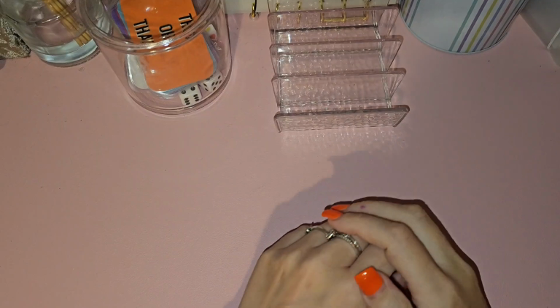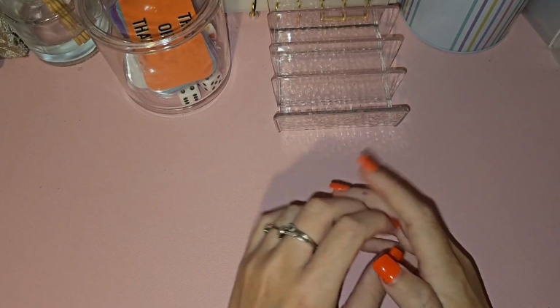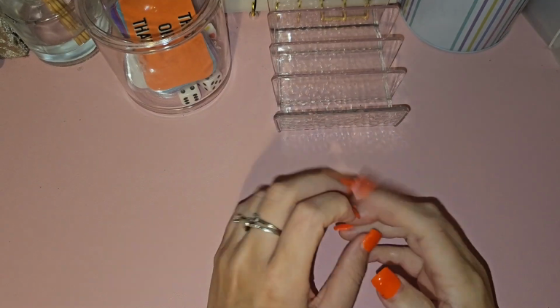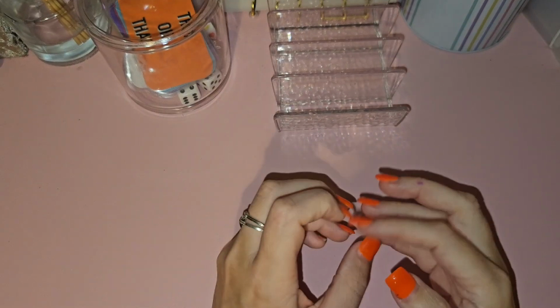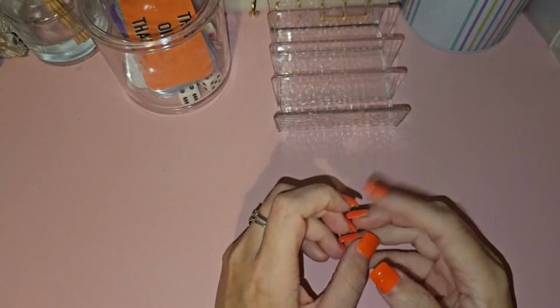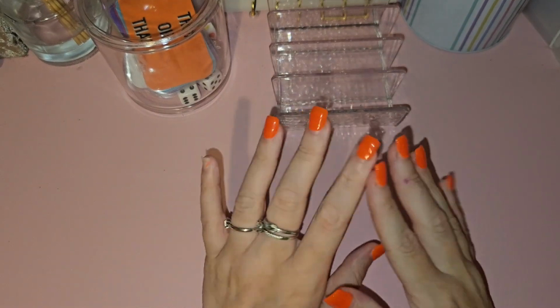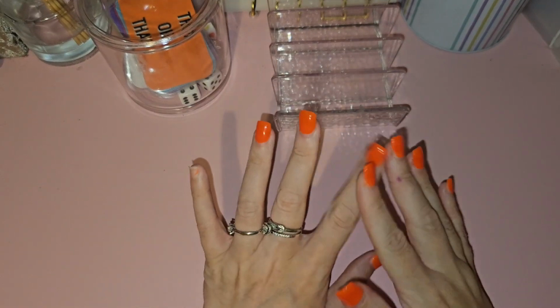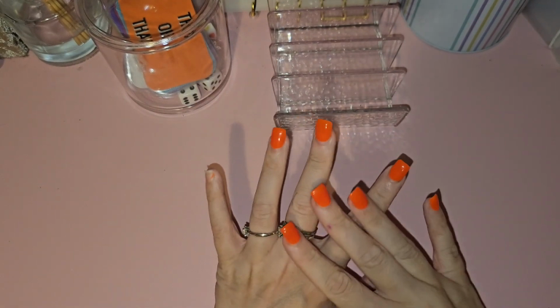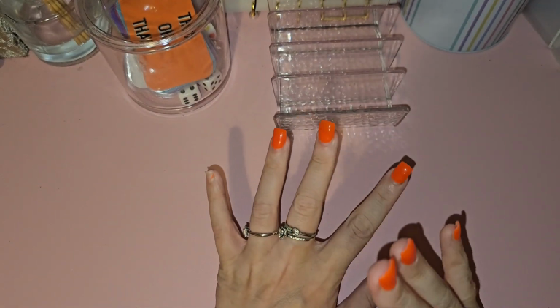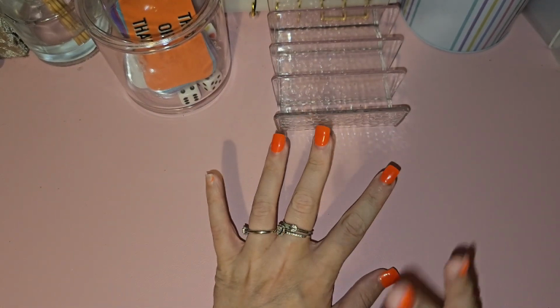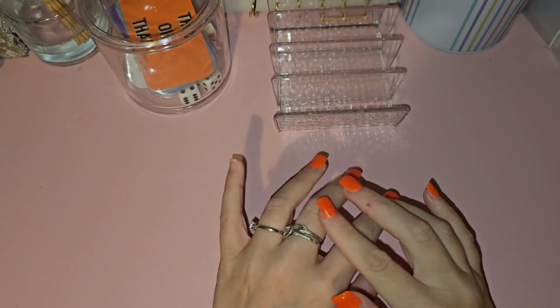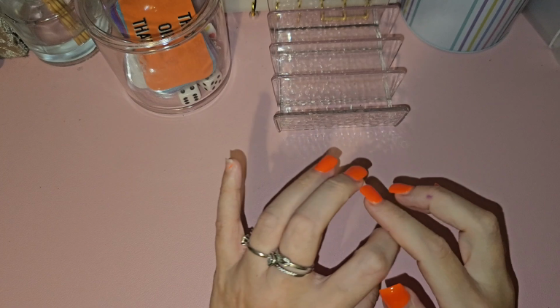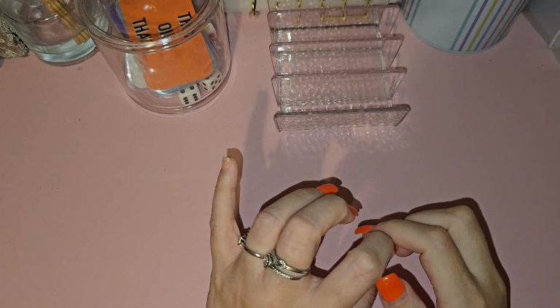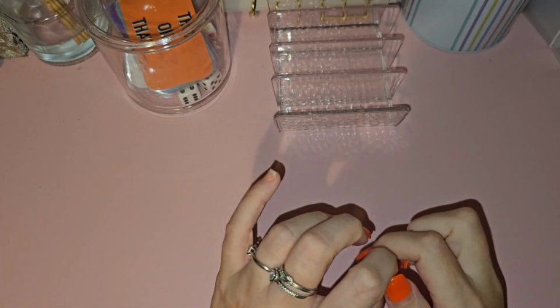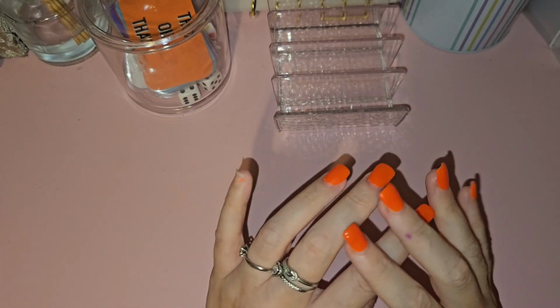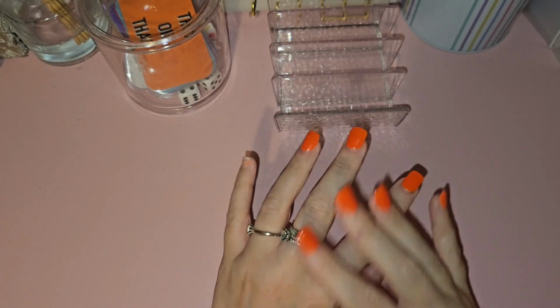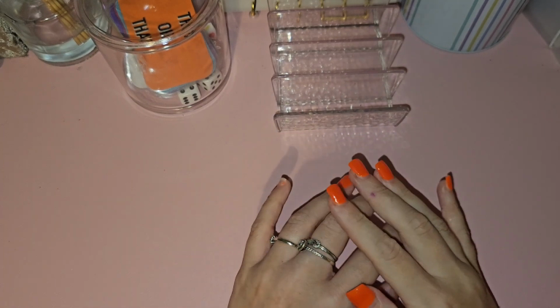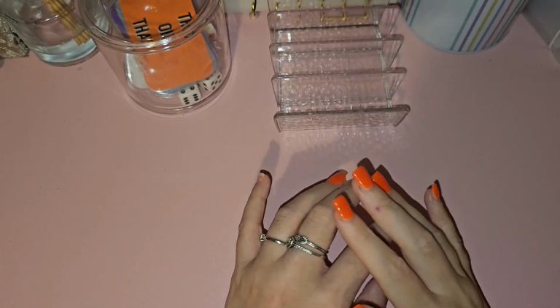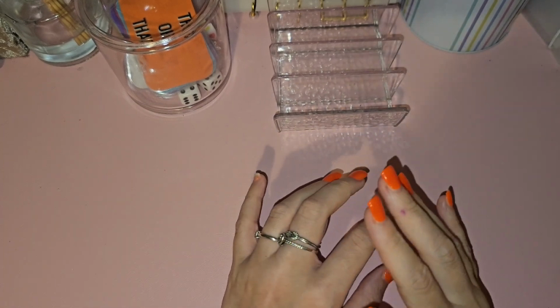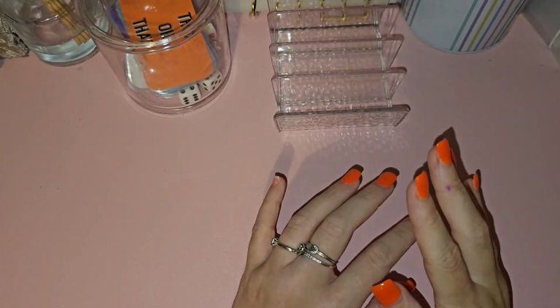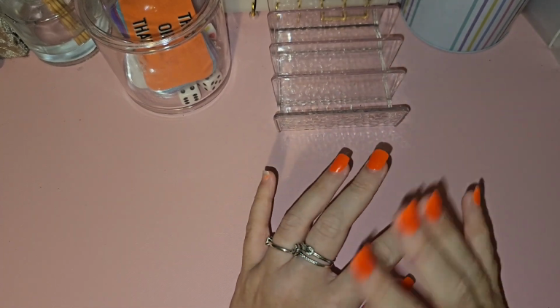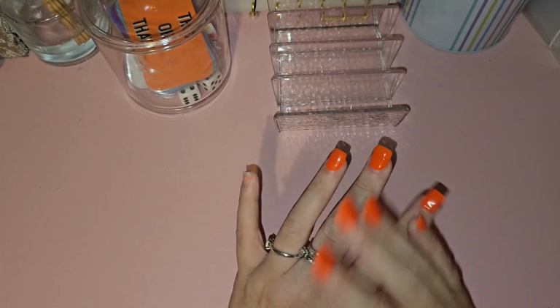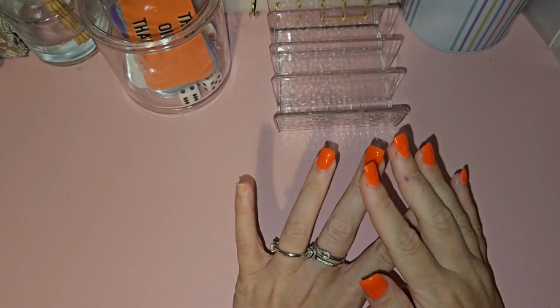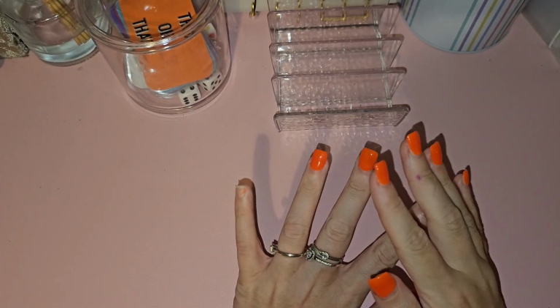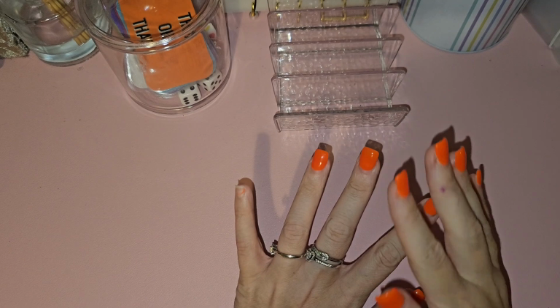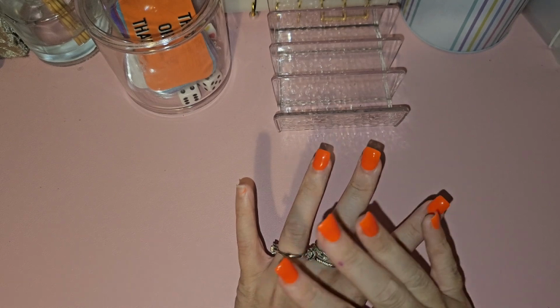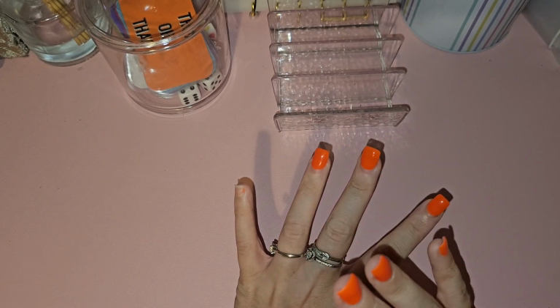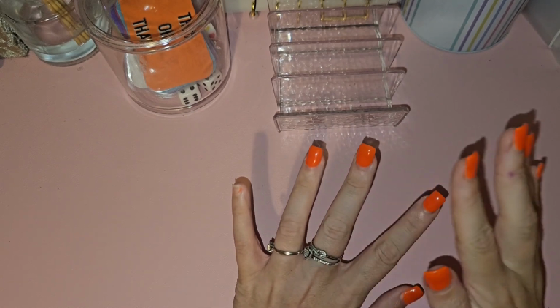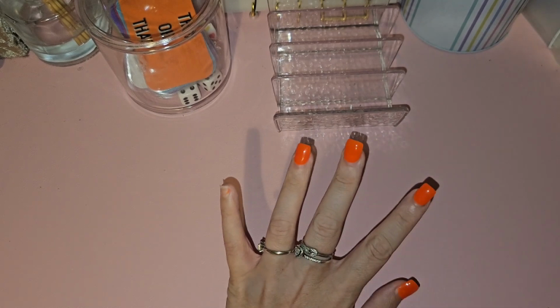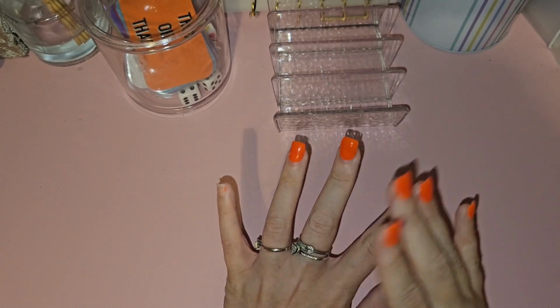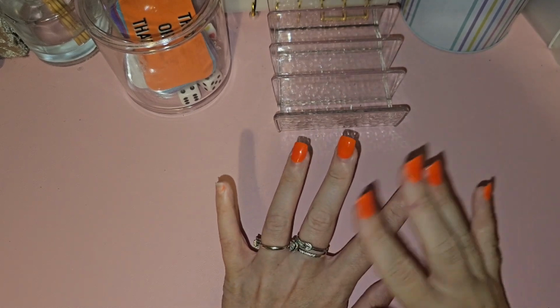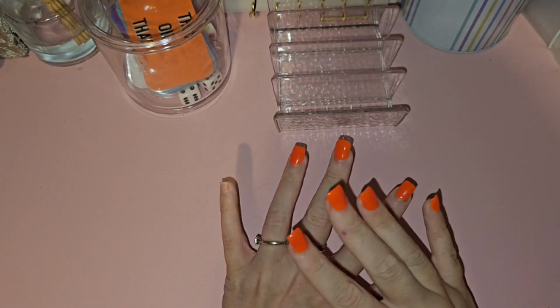Hi everyone! I thought I'd just do a really quick video showing you what saving challenges I'm going to be doing going forward. I've sorted my binders out, so we're just going to go through it really quick.